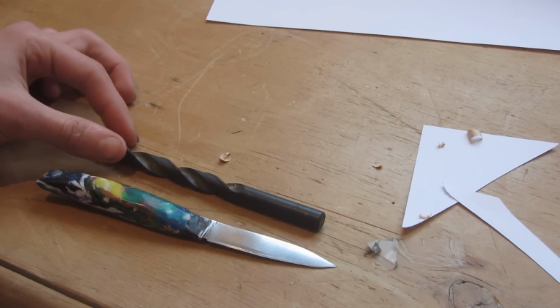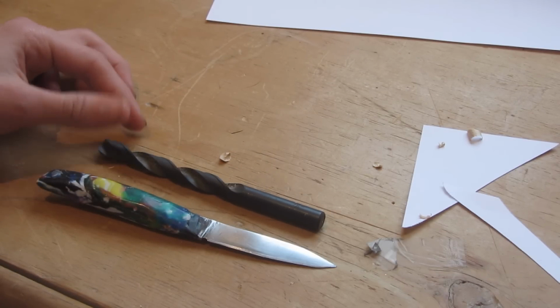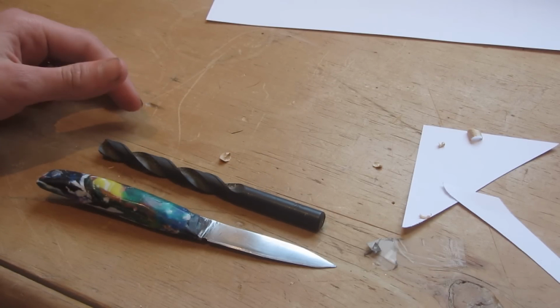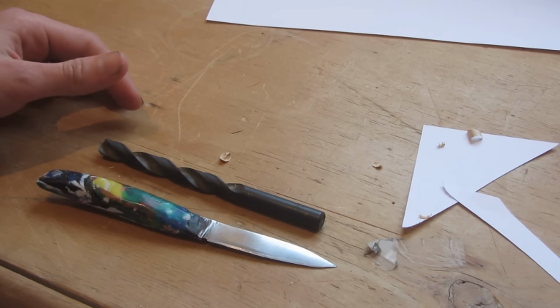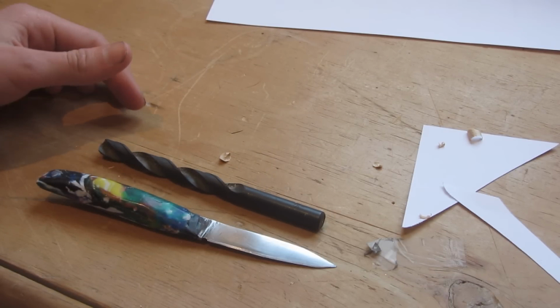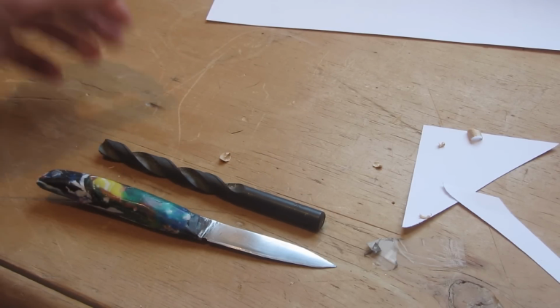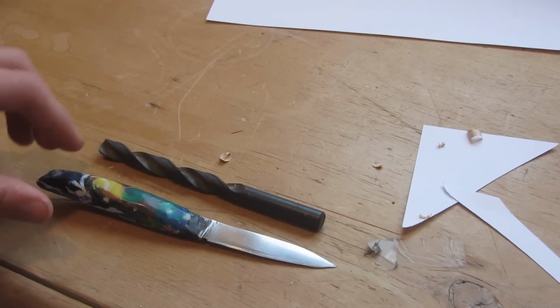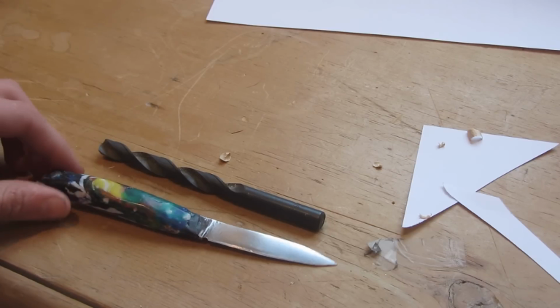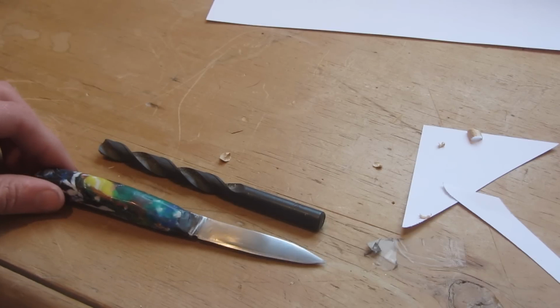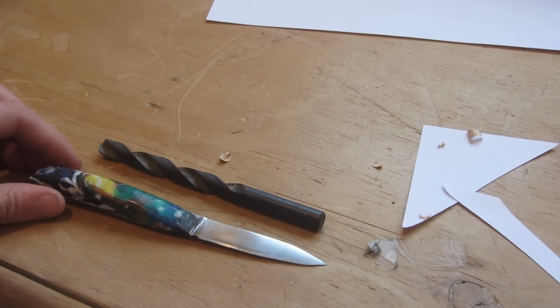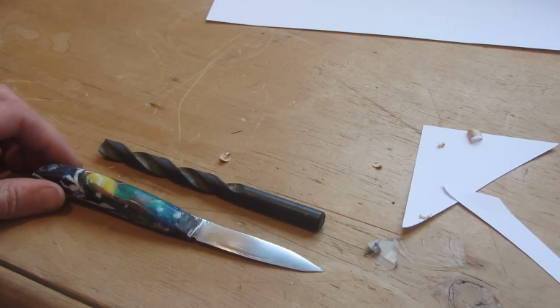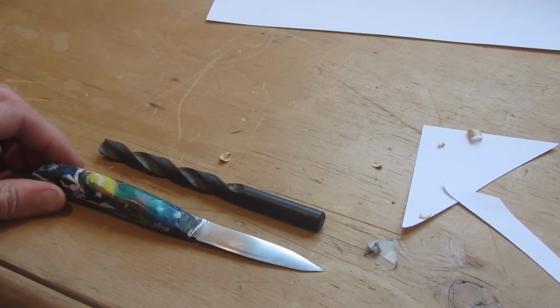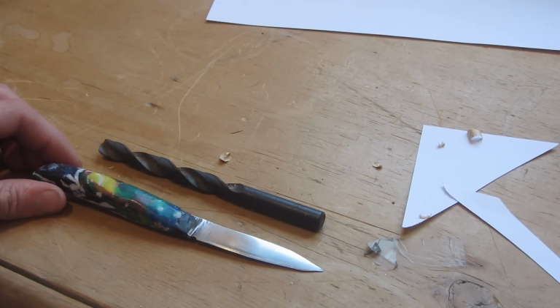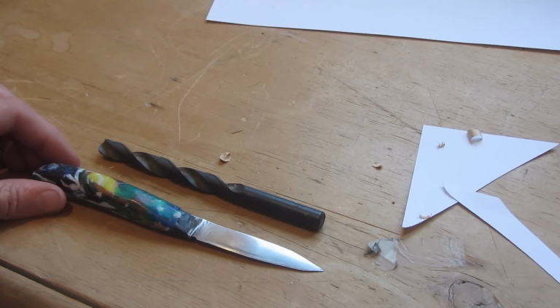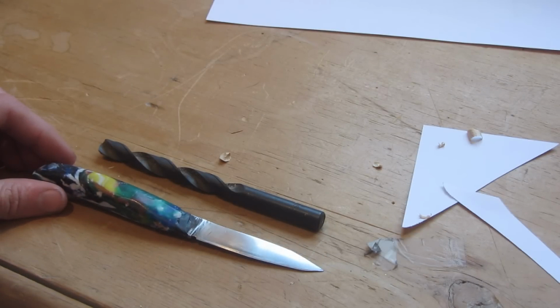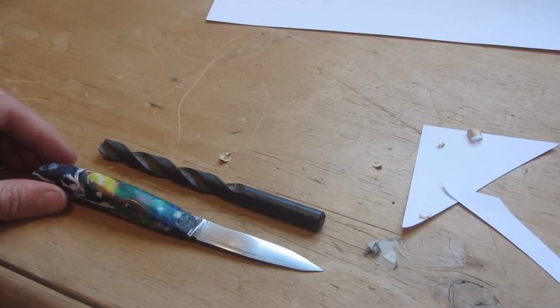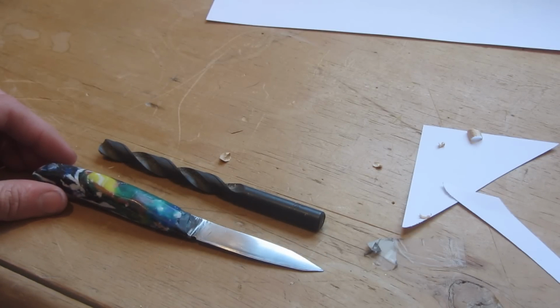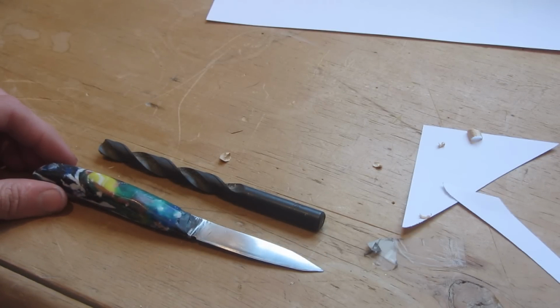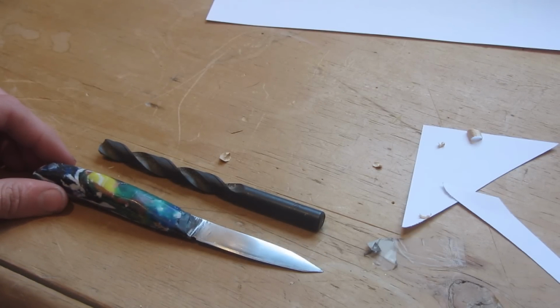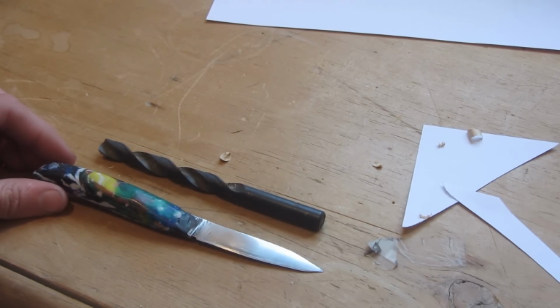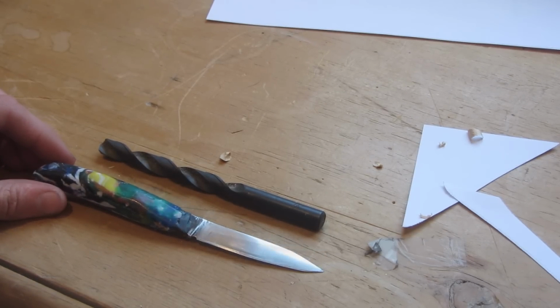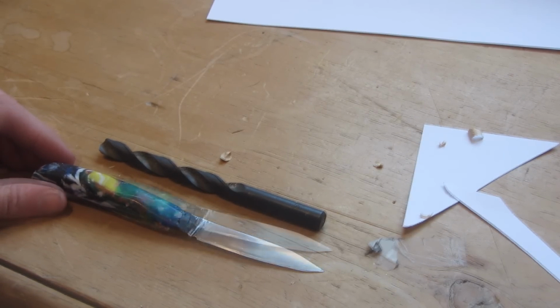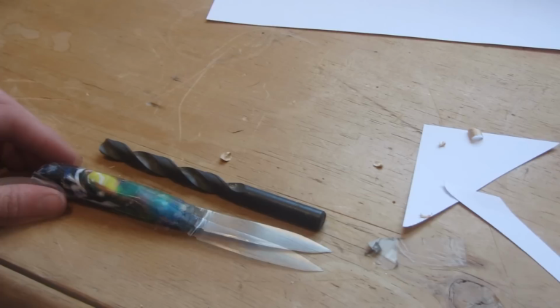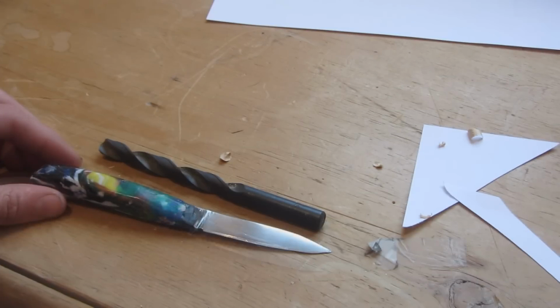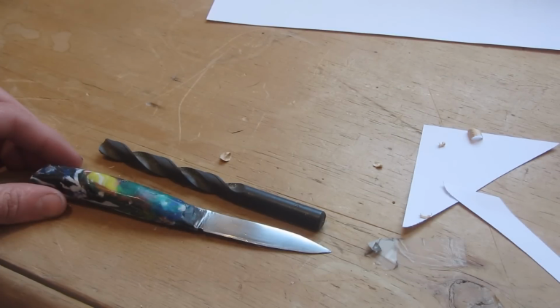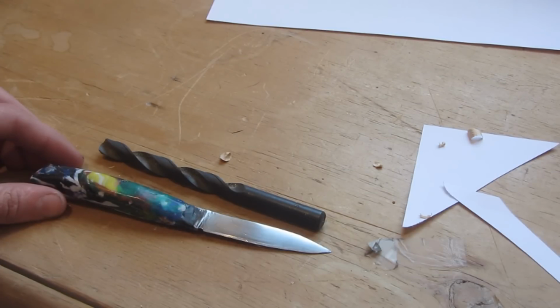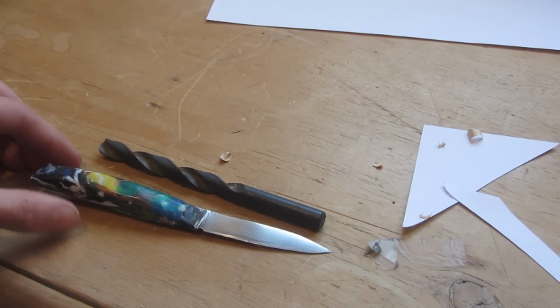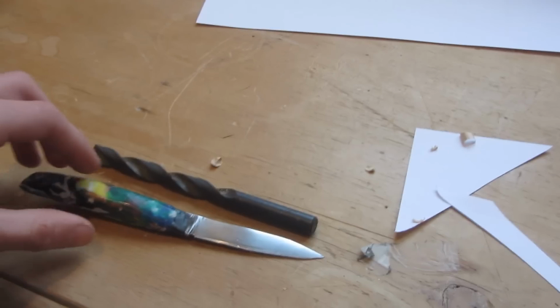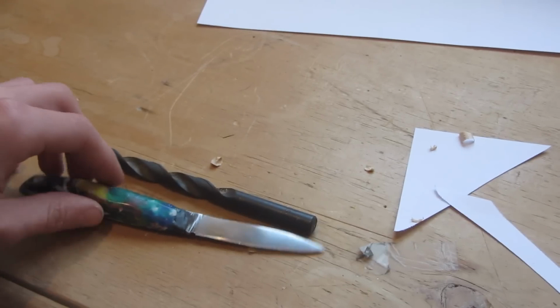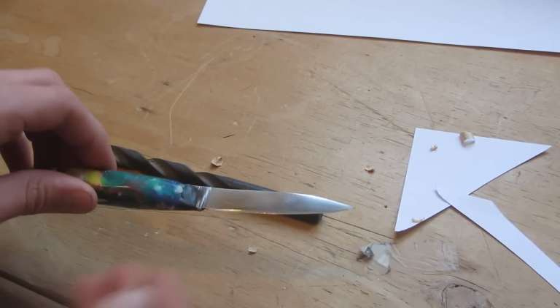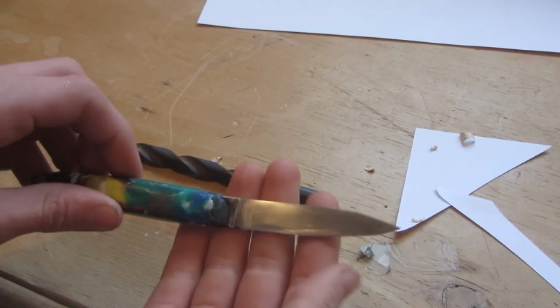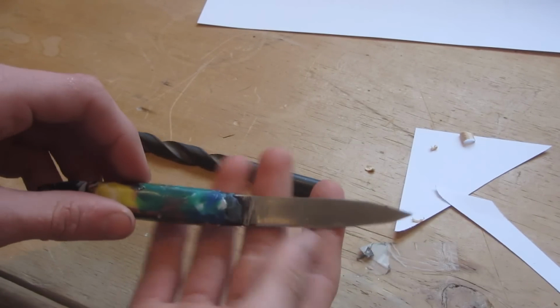If you do have a solid carbide drill bit, you probably won't be able to use it for this because, as far as I'm aware, you can't forge tungsten carbide. So with all of that out of the way, let's see how you make this knife.